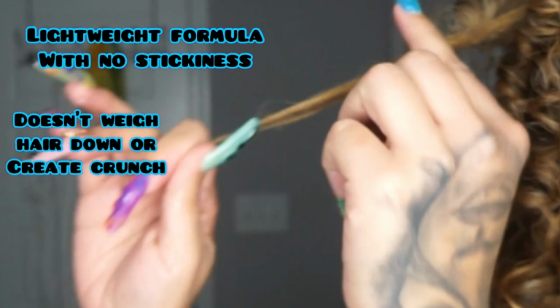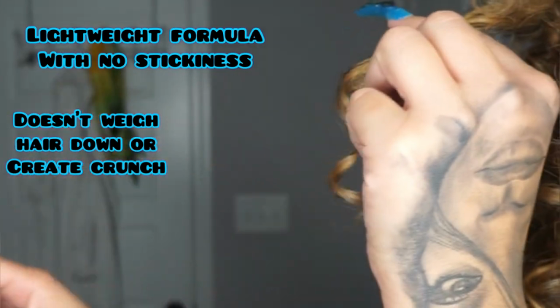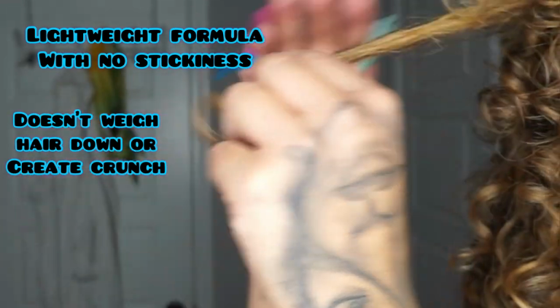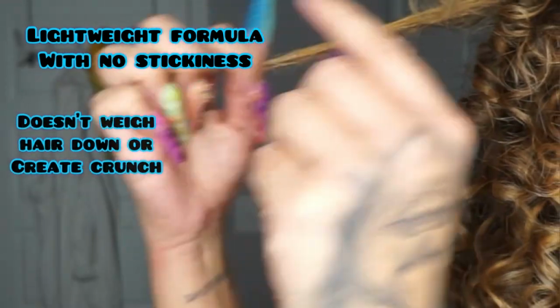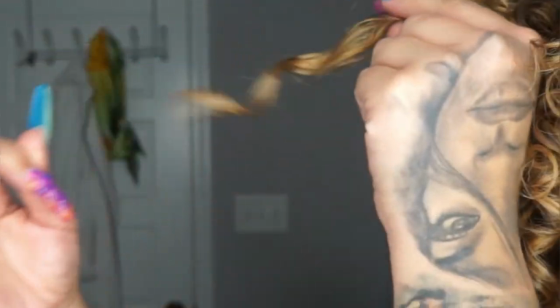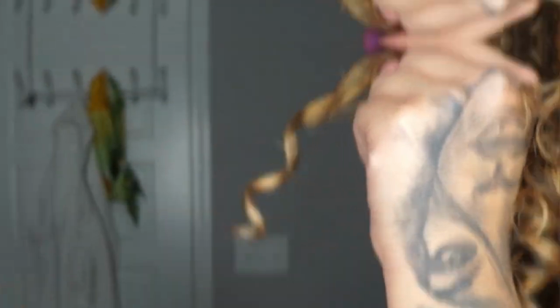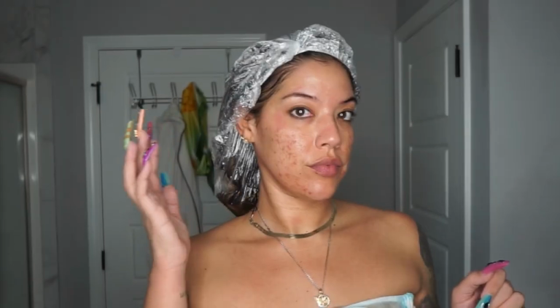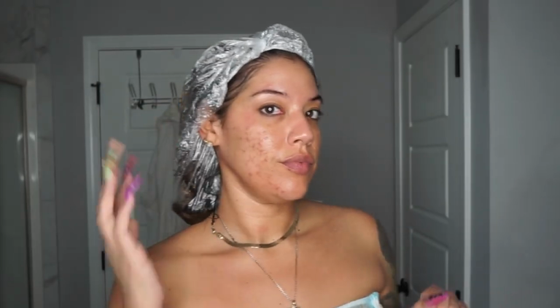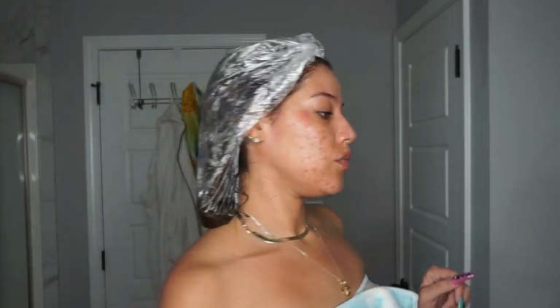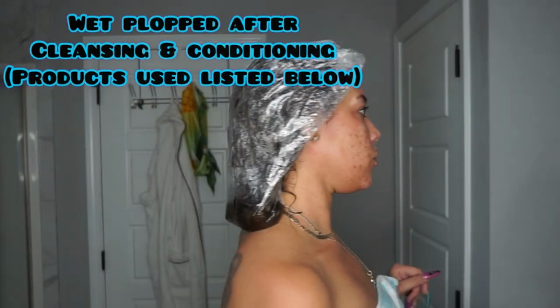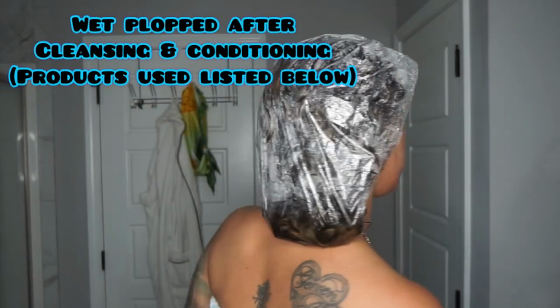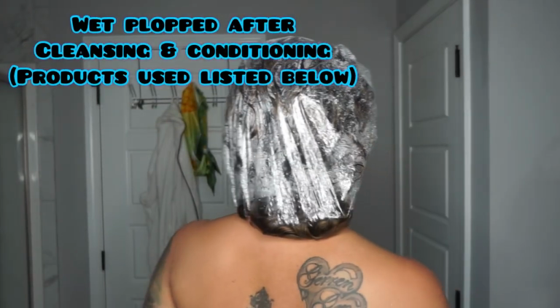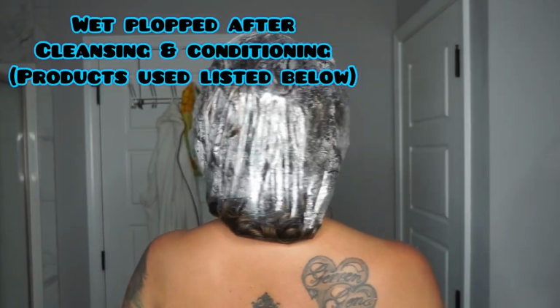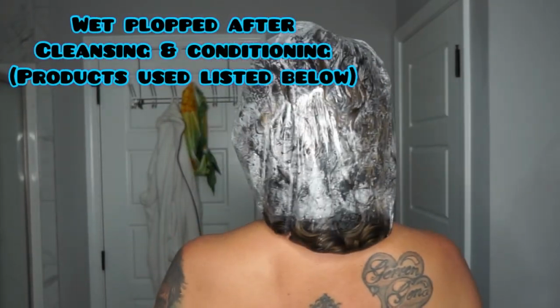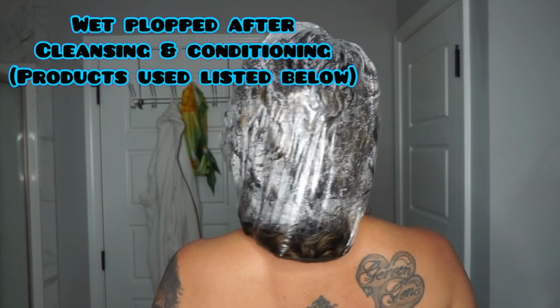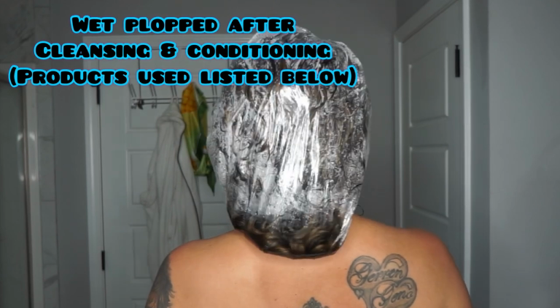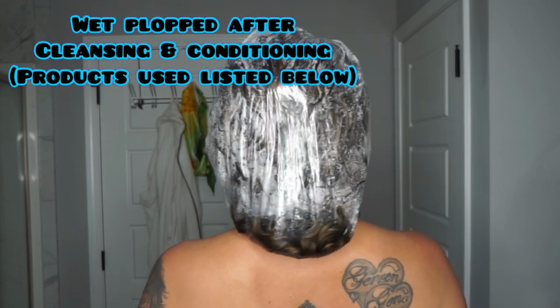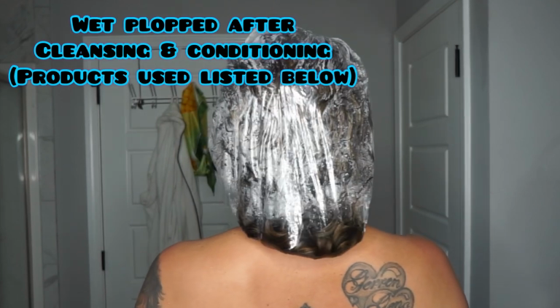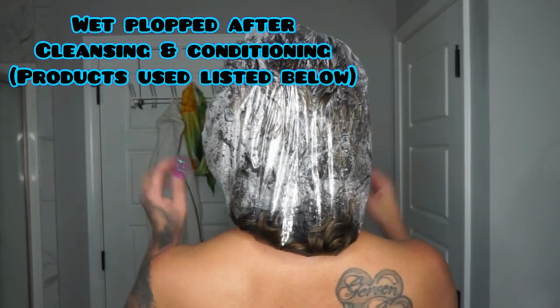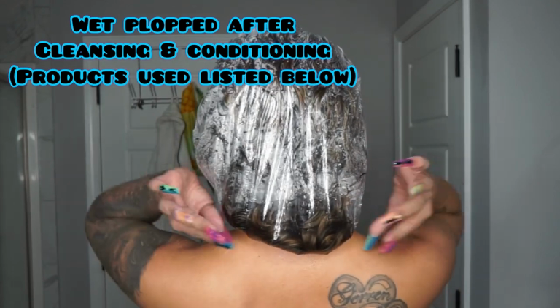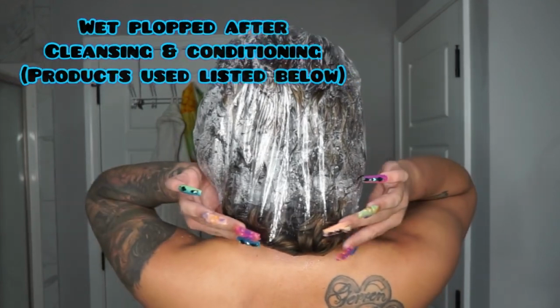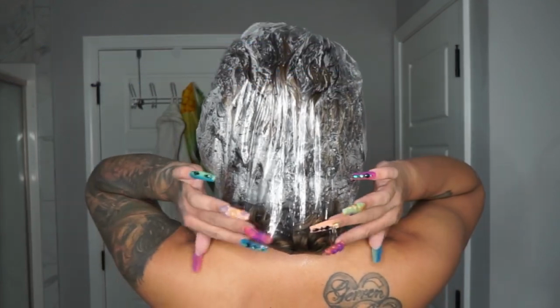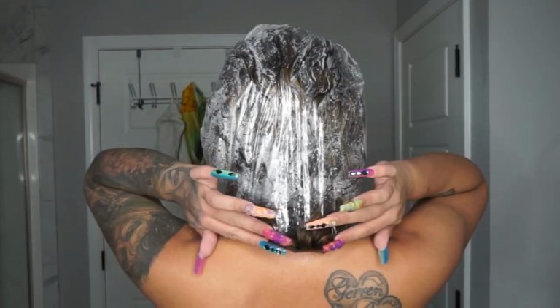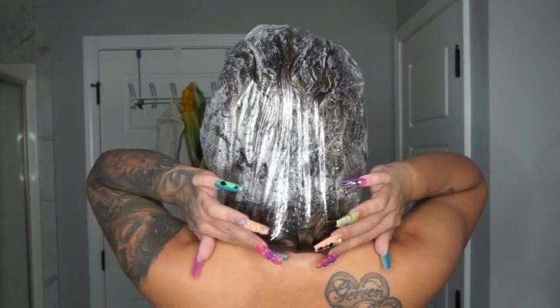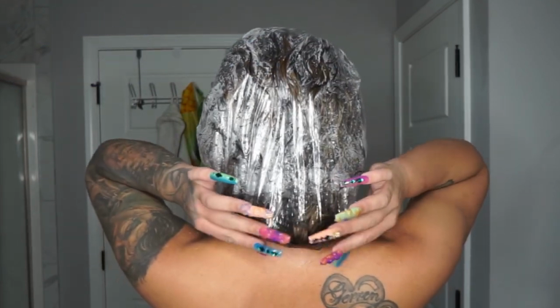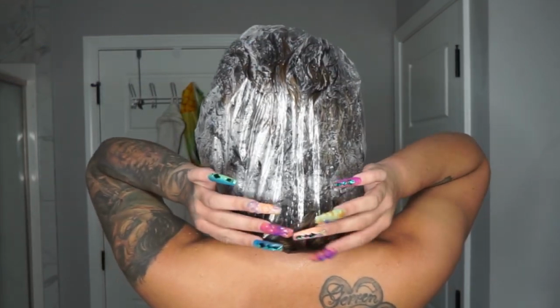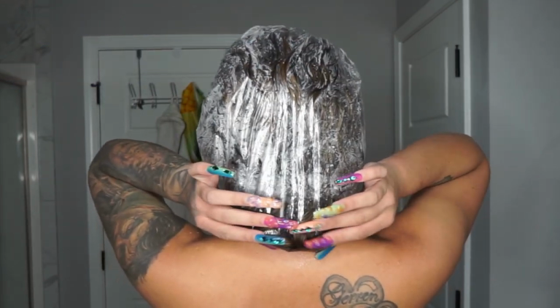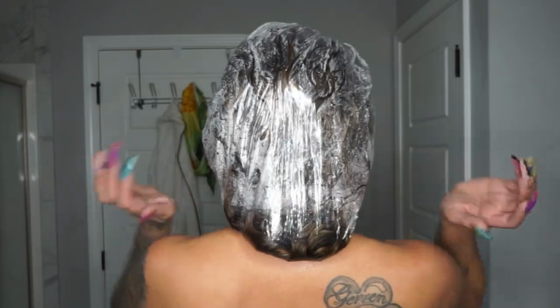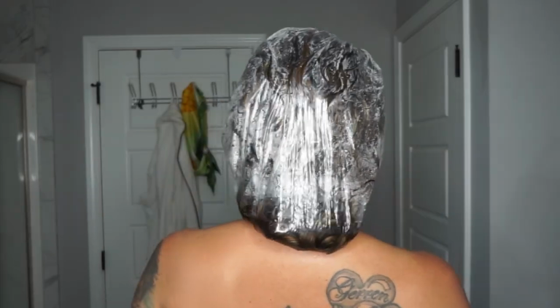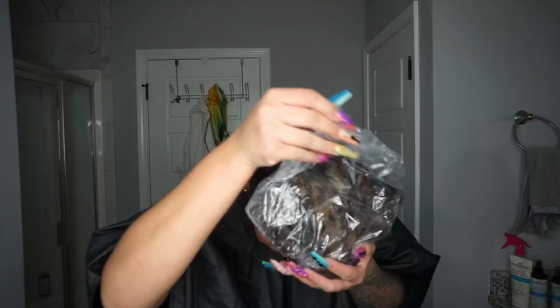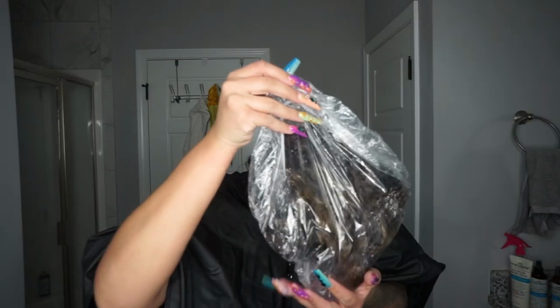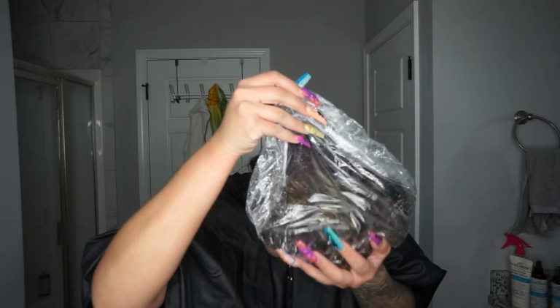This is a lightweight formula — it's not going to make your hair feel sticky or dry, and I'm excited to show you guys how I use it. I just recently got more highlights, so I did use the Bond Curl Rehab Salve and then my favorite shampoo and conditioner.